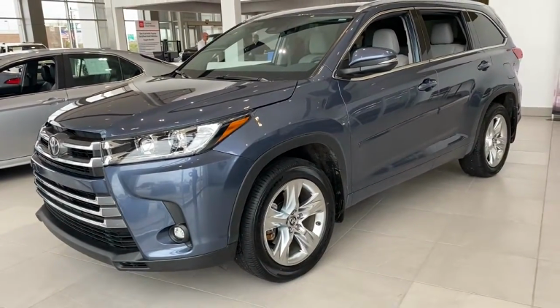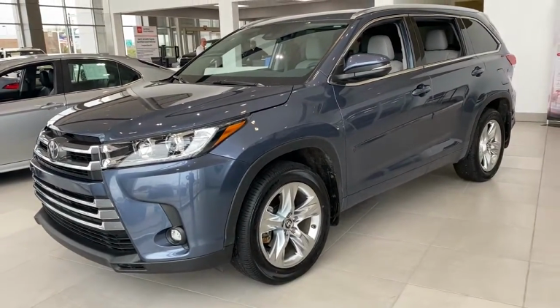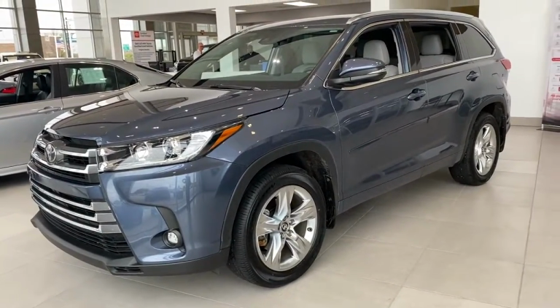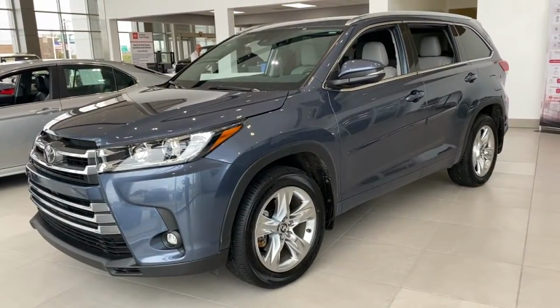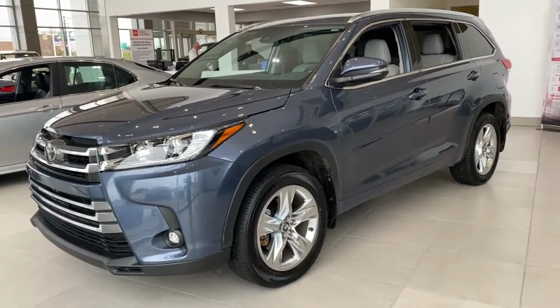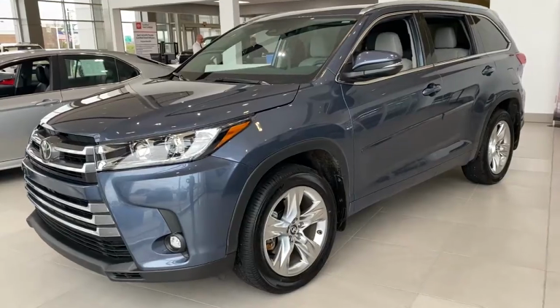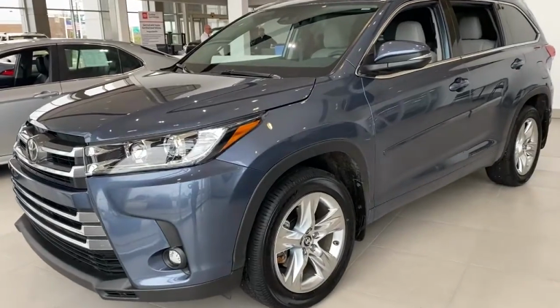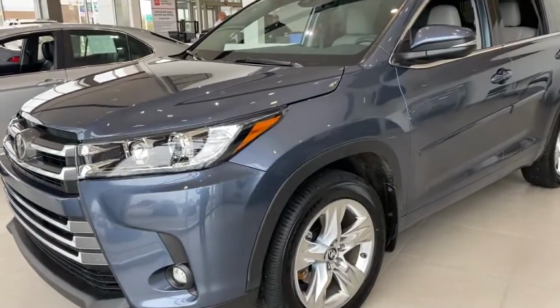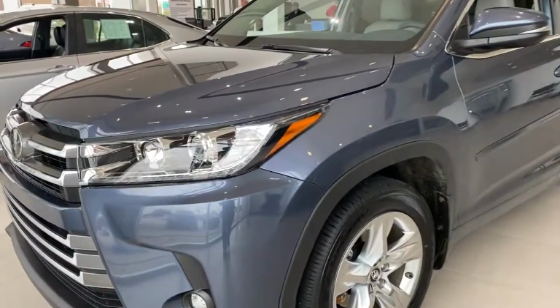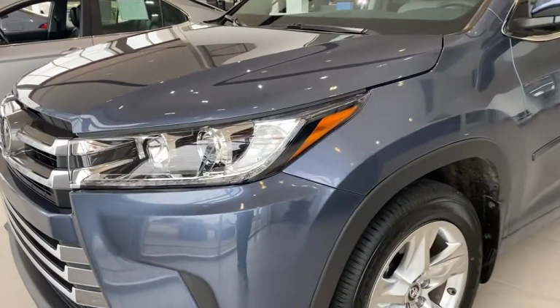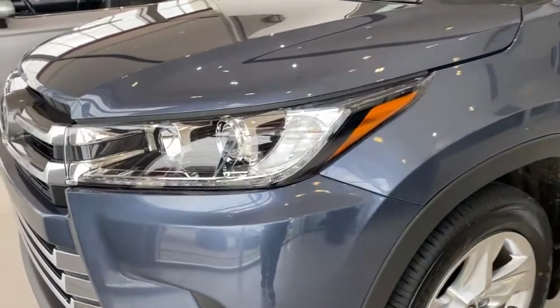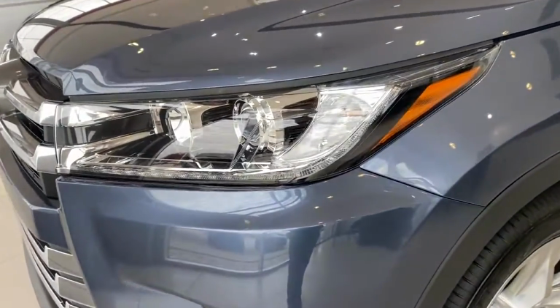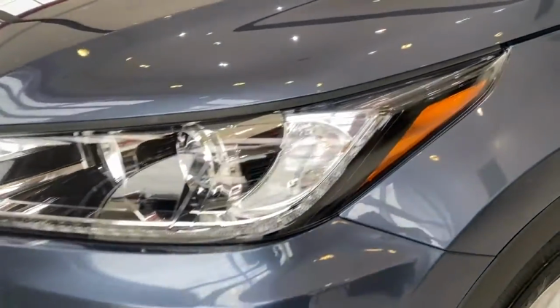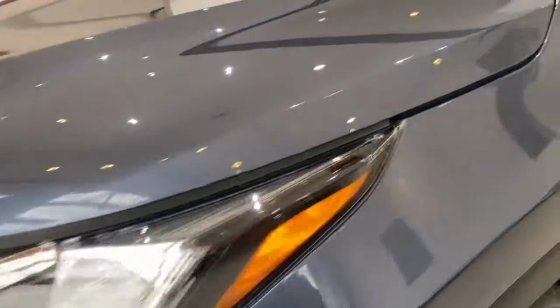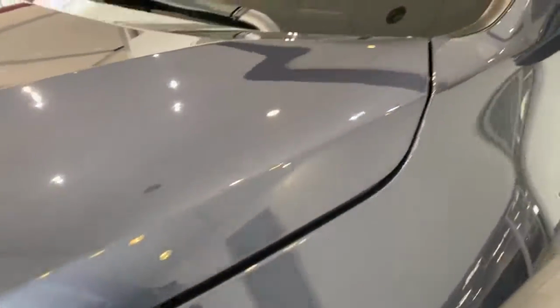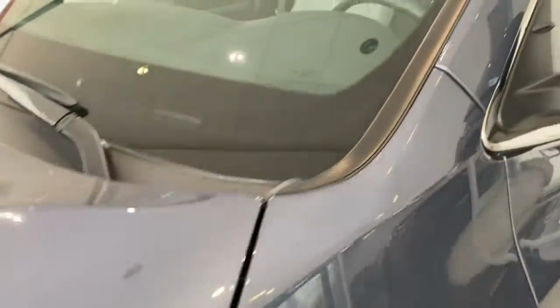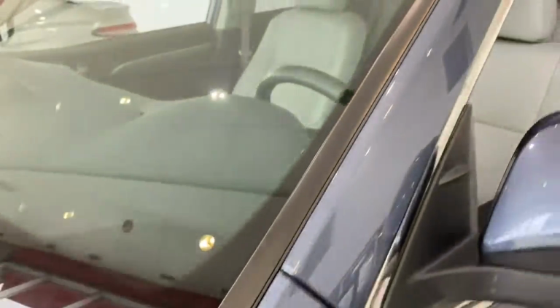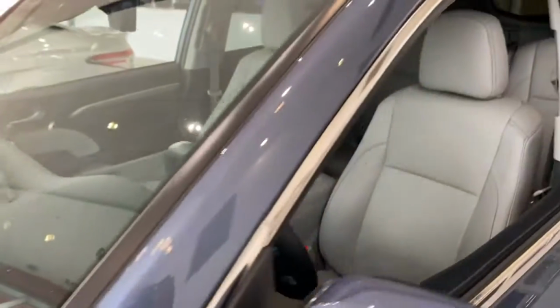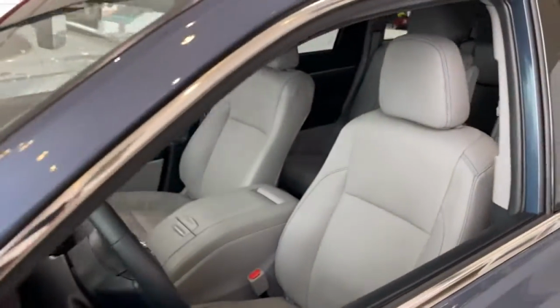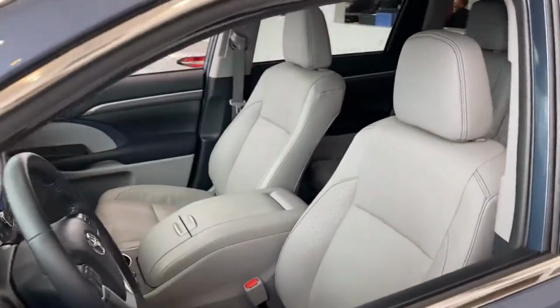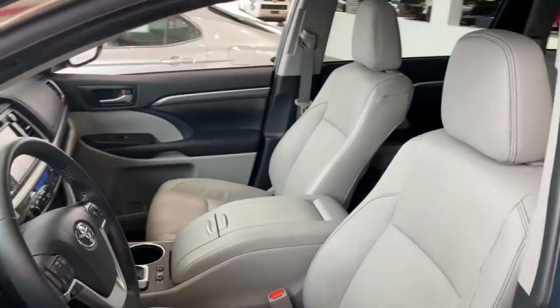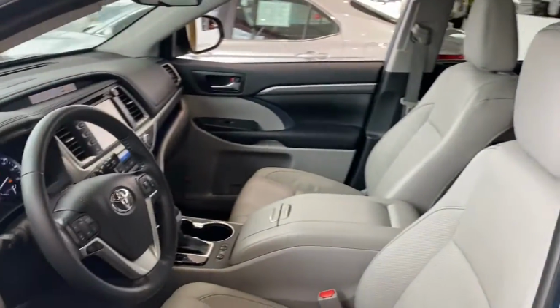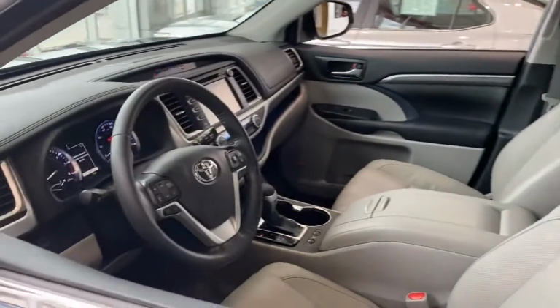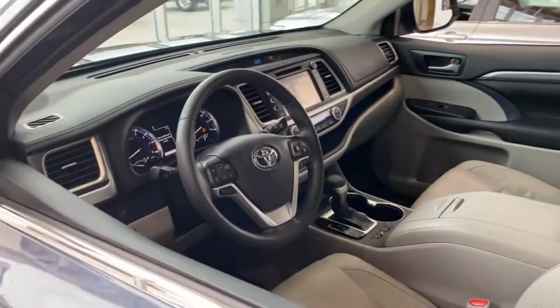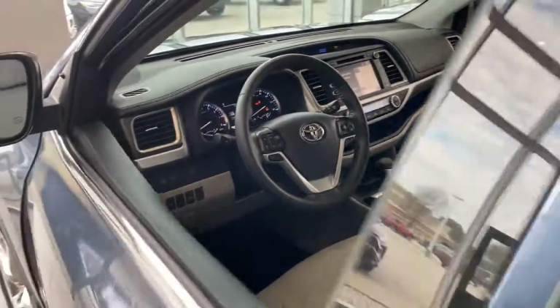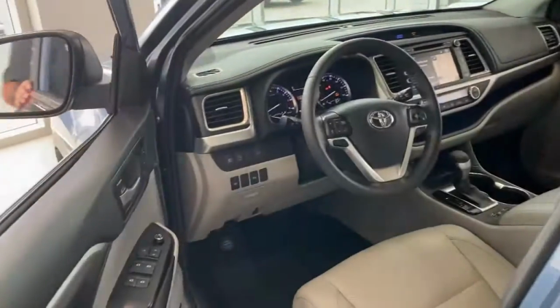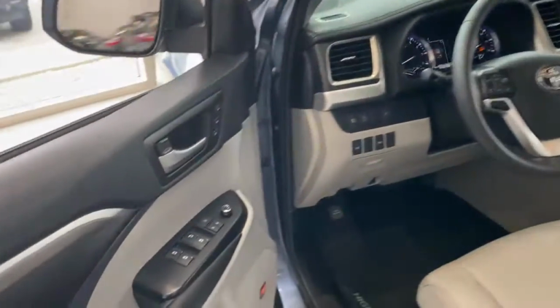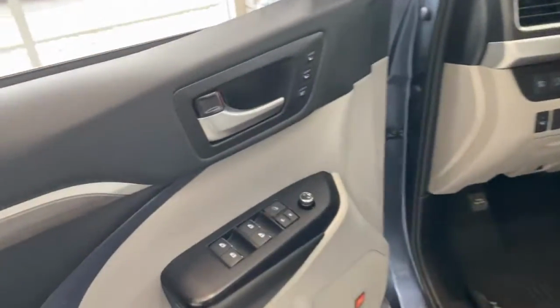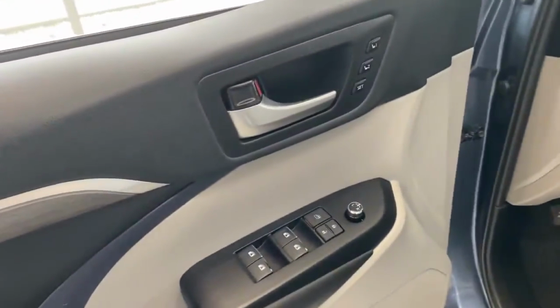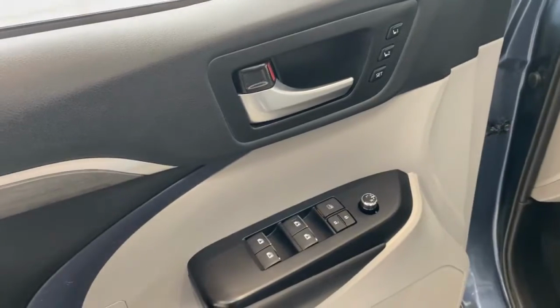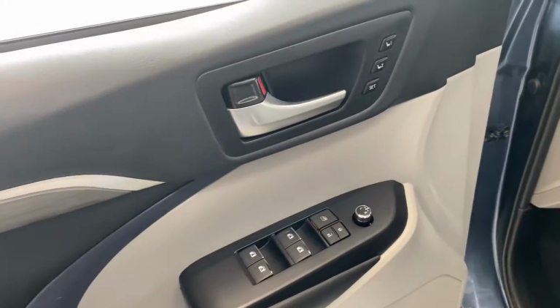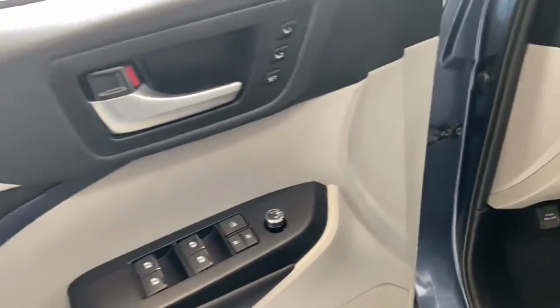From its safety and driver assistance tech to its multiple climate control zones and infotainment system, this smooth-riding, quiet, roomy three-row crossover offers the capability and creature comforts to help you make the most of every road trip.